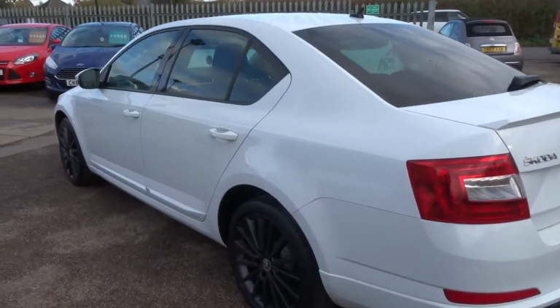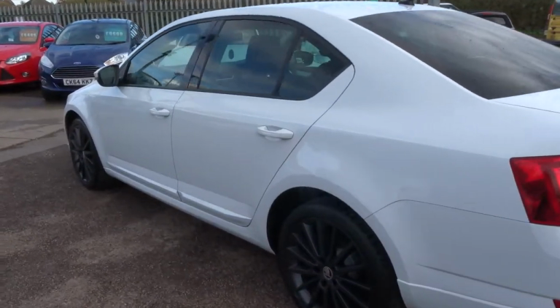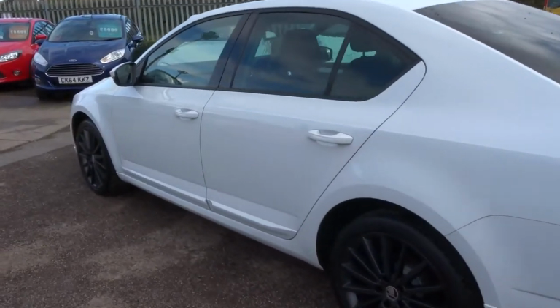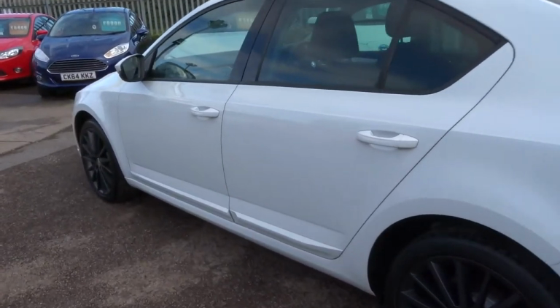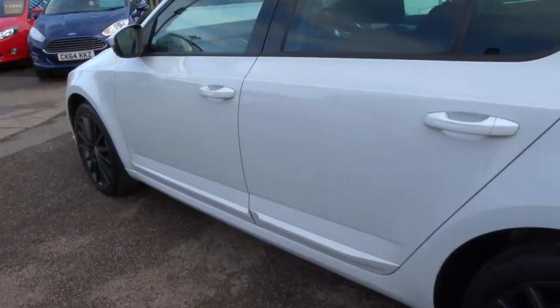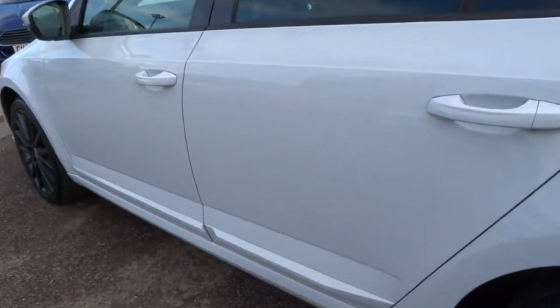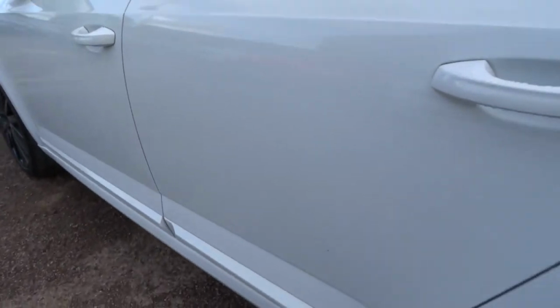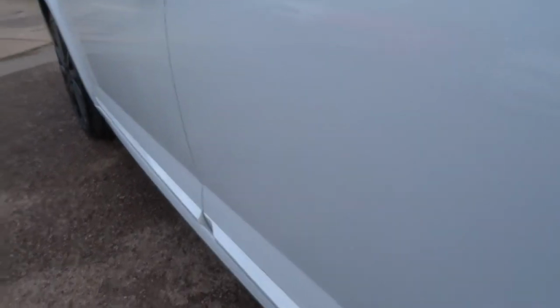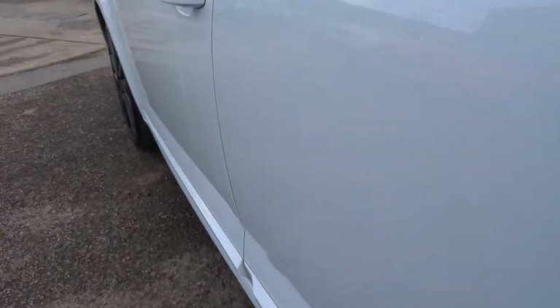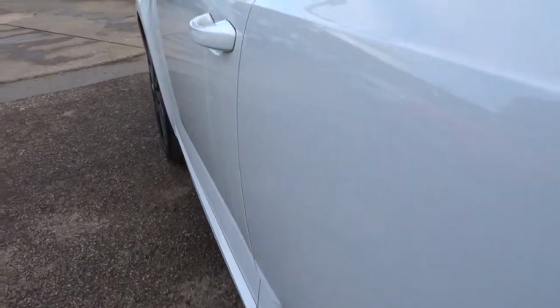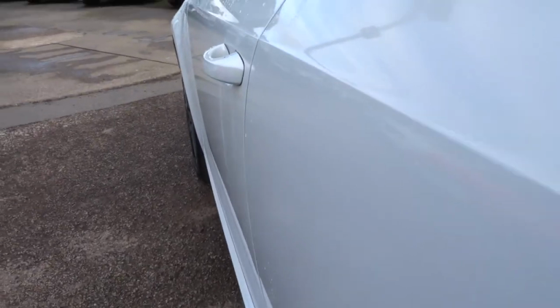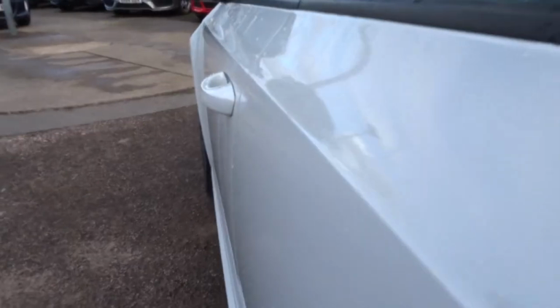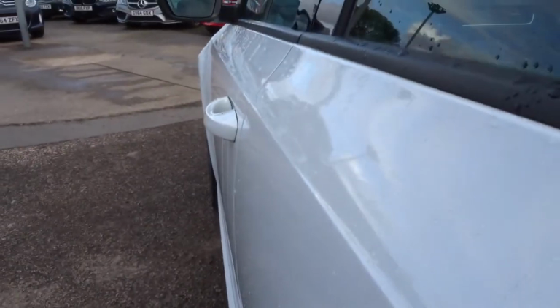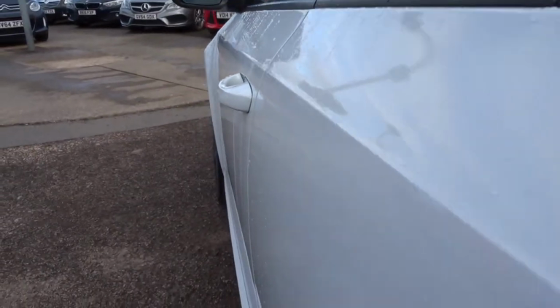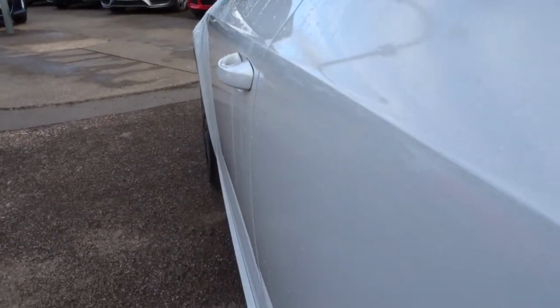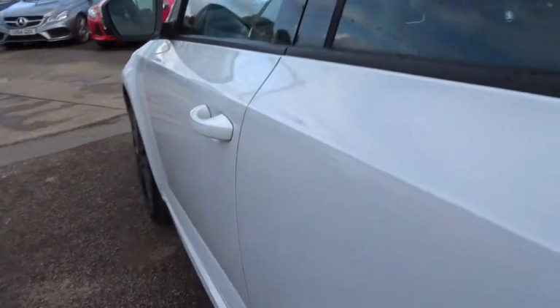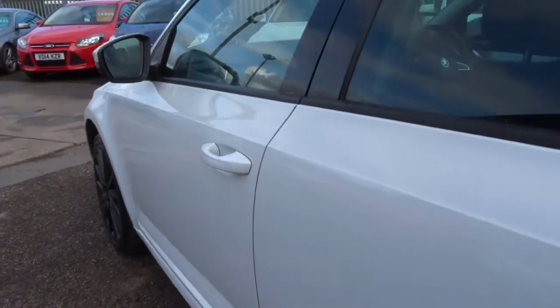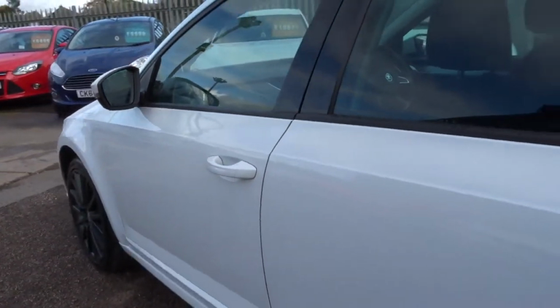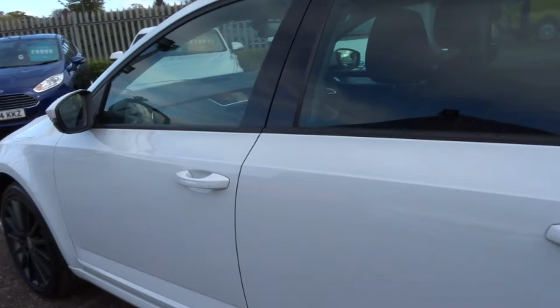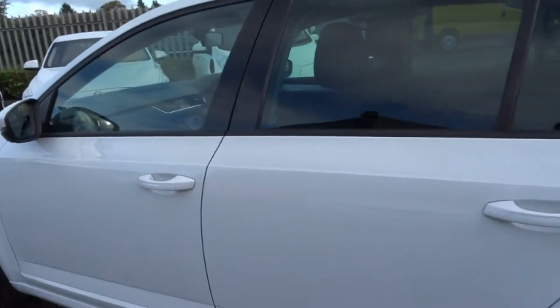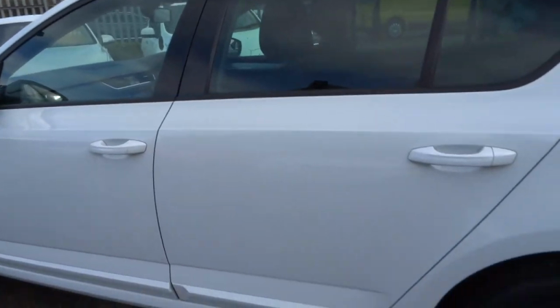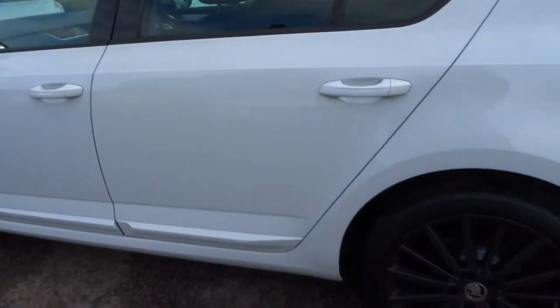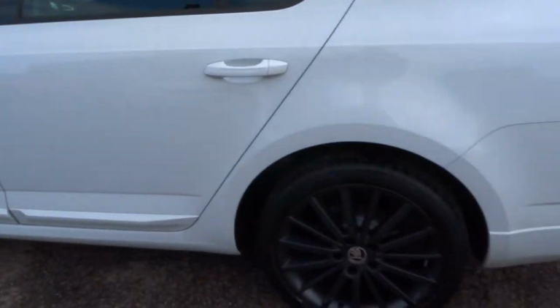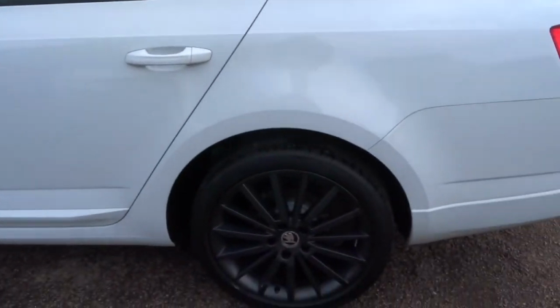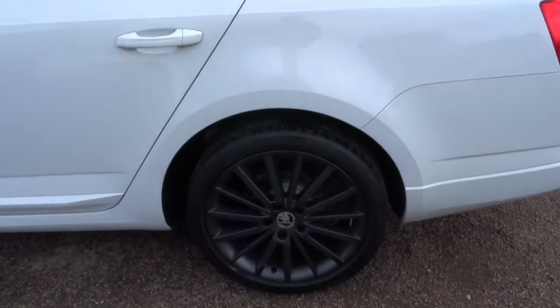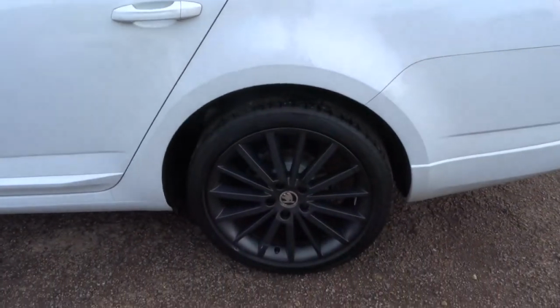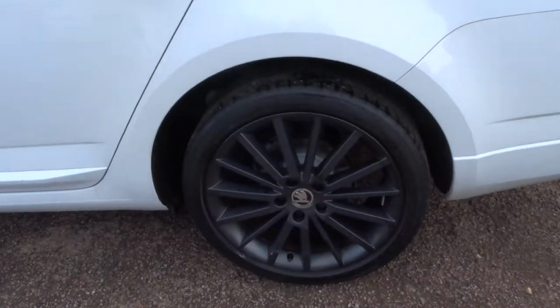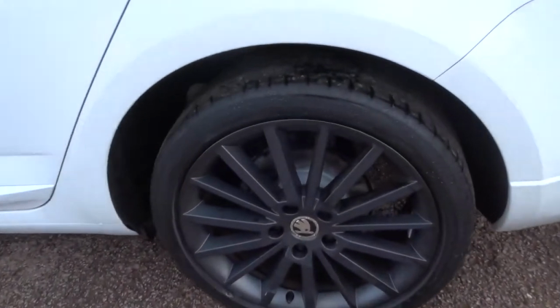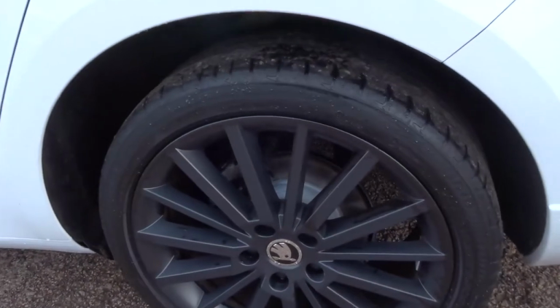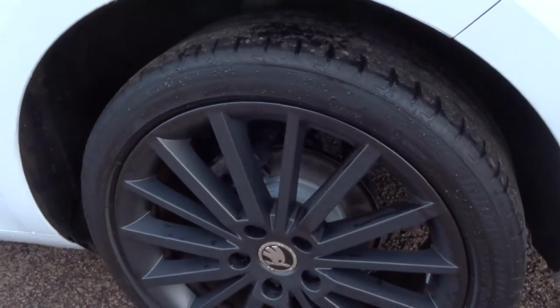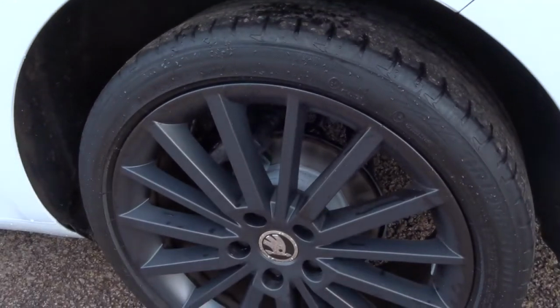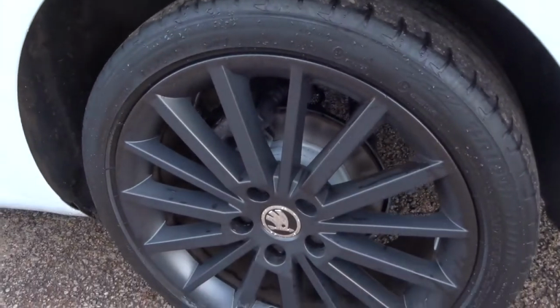I'm sure you'll agree the car is in stunning condition — trying to get it close to the paintwork so you can see. It's such a bright car and I personally can't see any marks on it. Mortispoke alloy wheels with Bridgestone tyres.